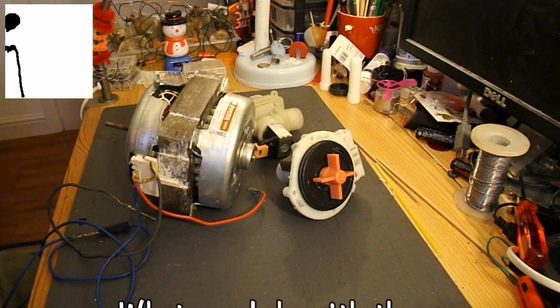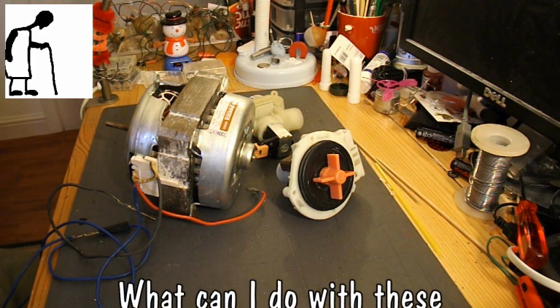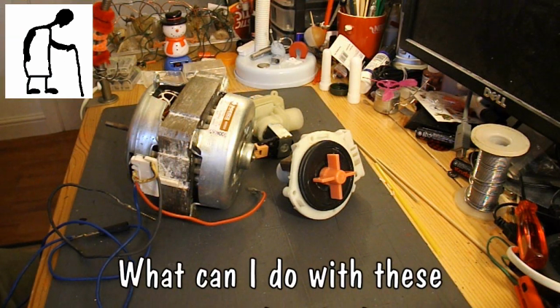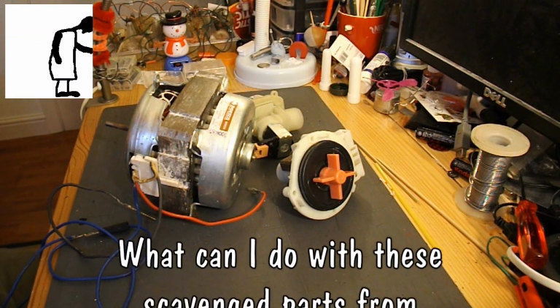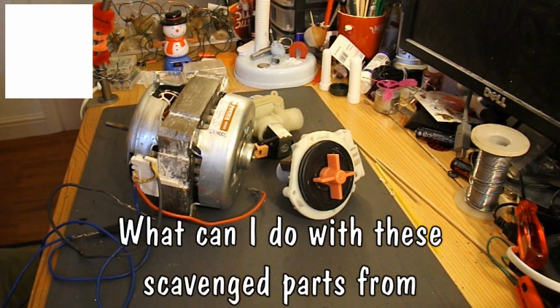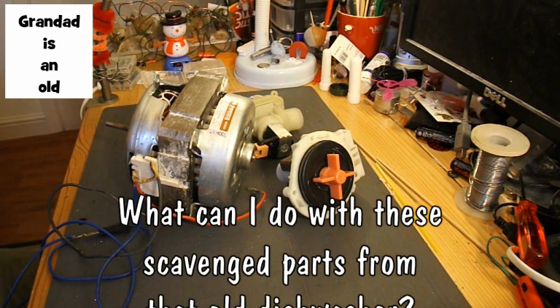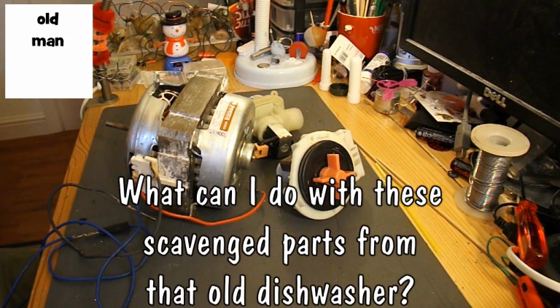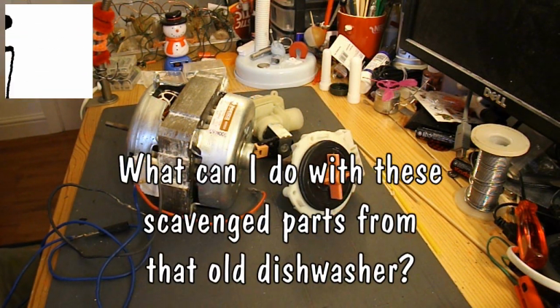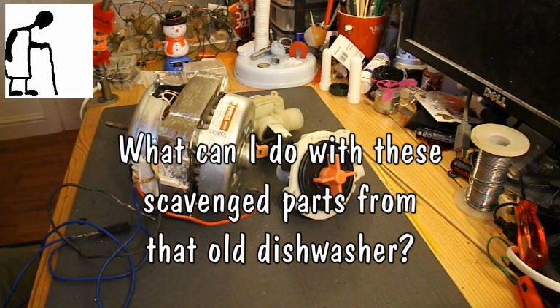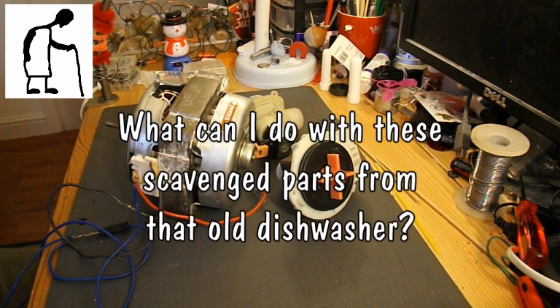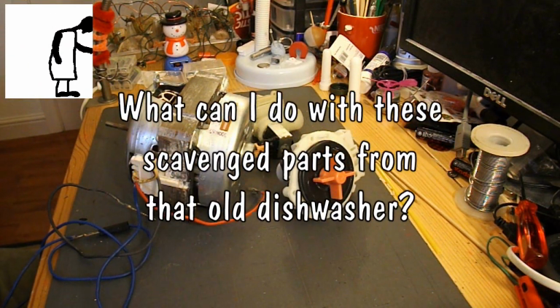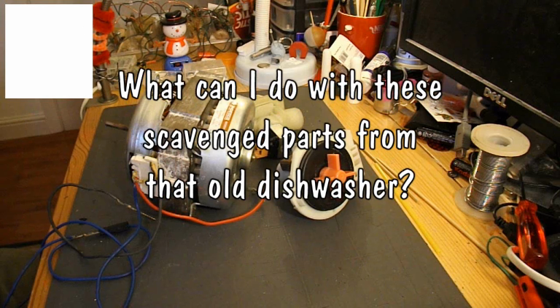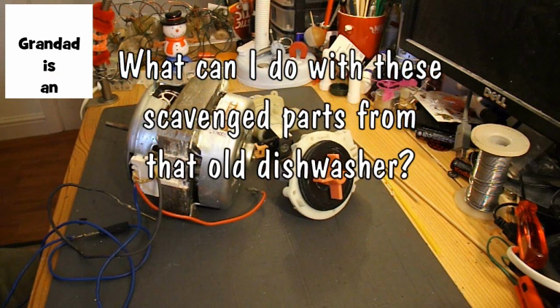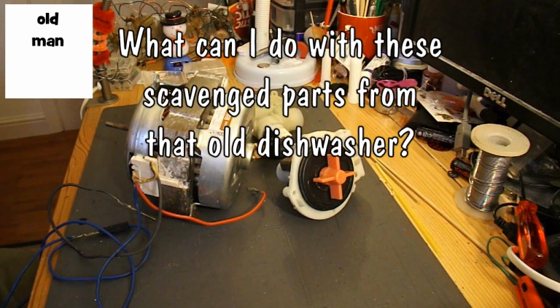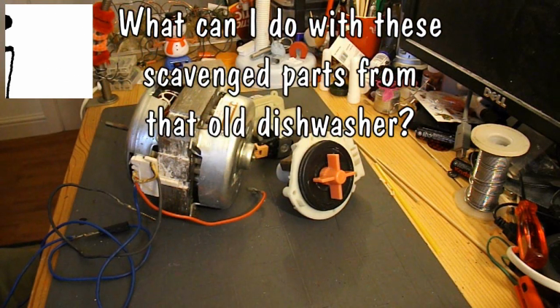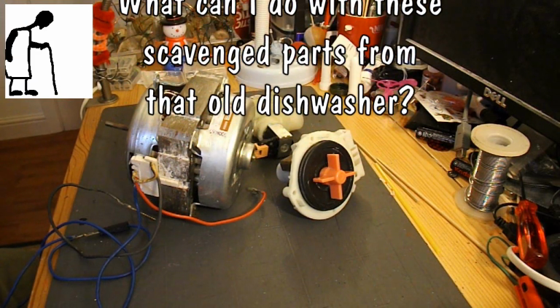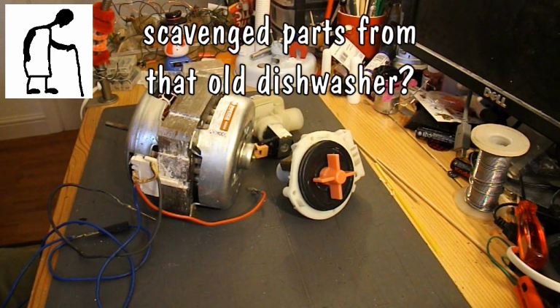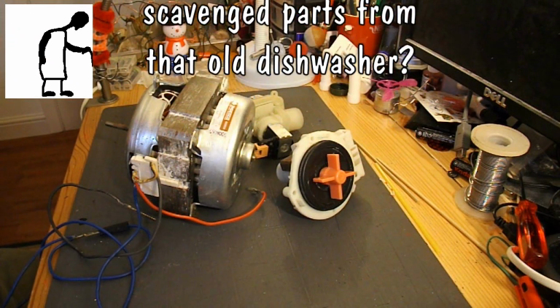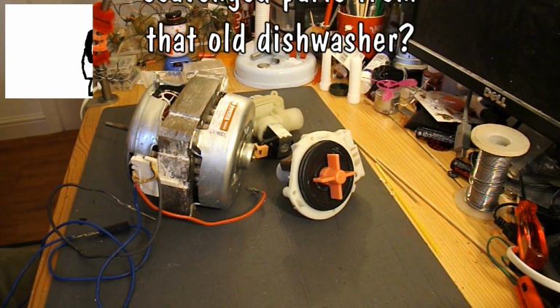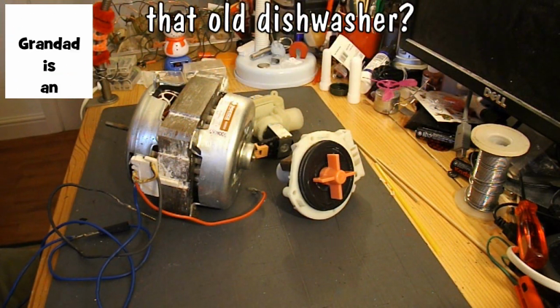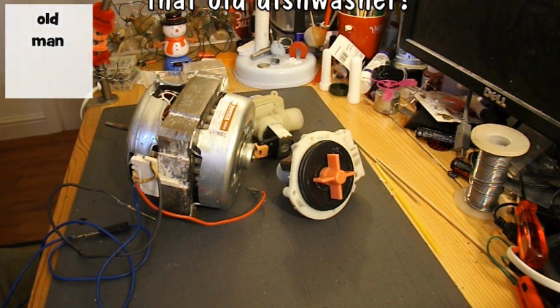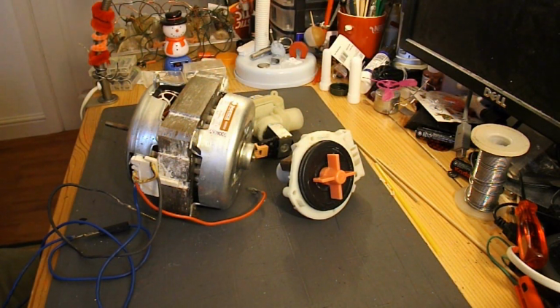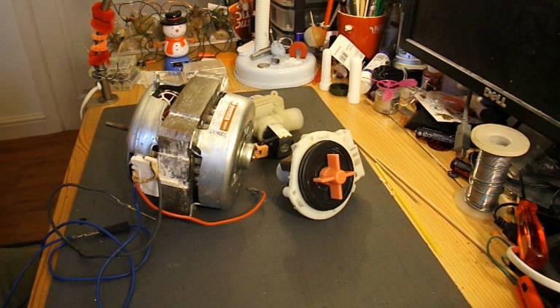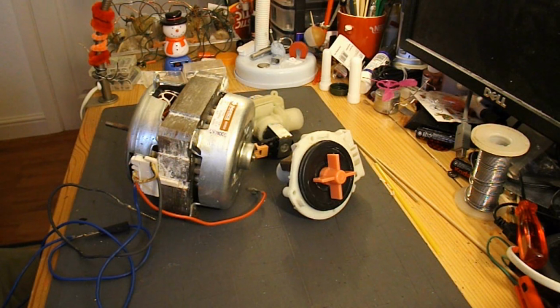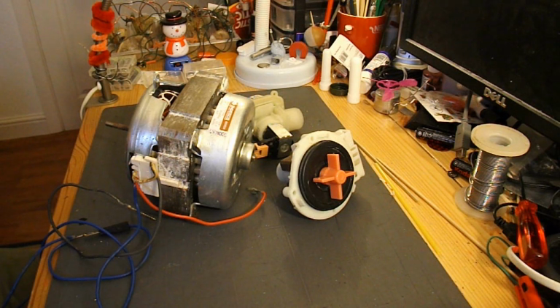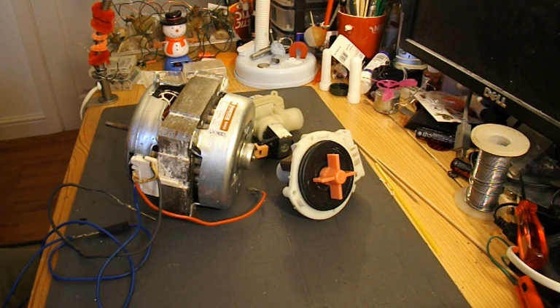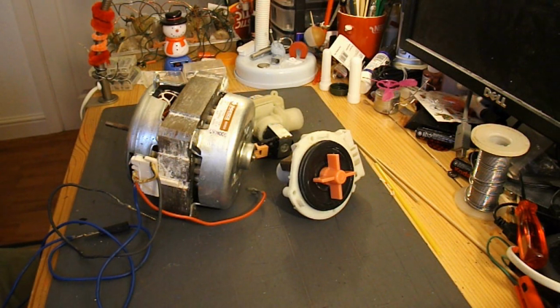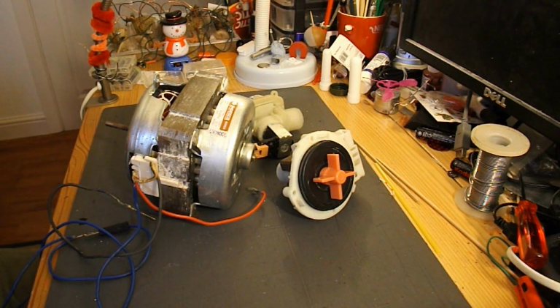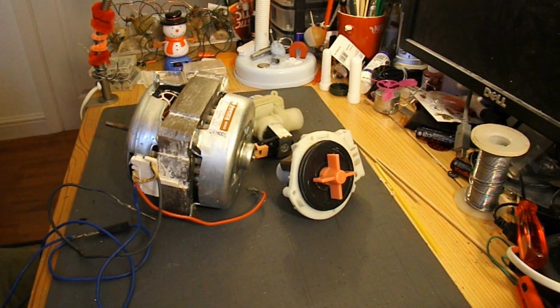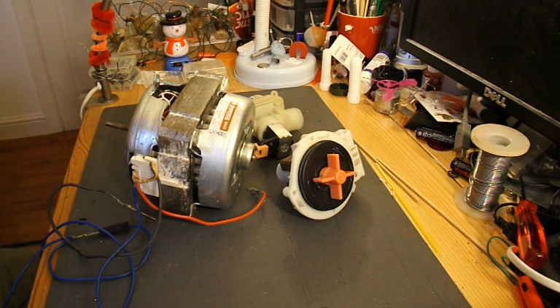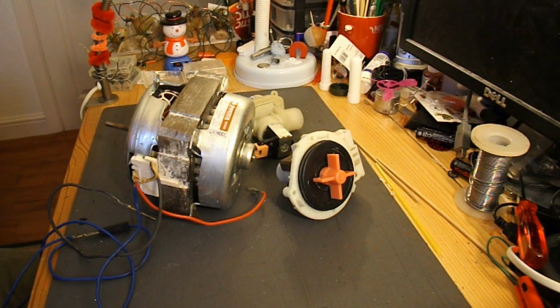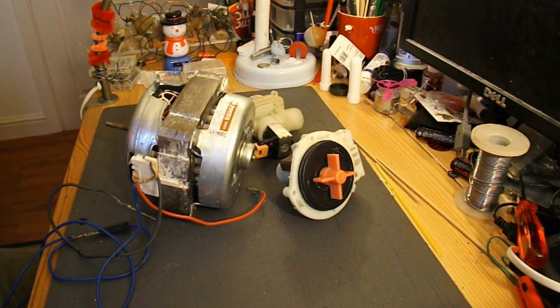Hi guys. A couple of weeks ago I did a video of me disassembling my daughter's dishwasher and salvaging various bits out of it. I haven't done anything with them yet.